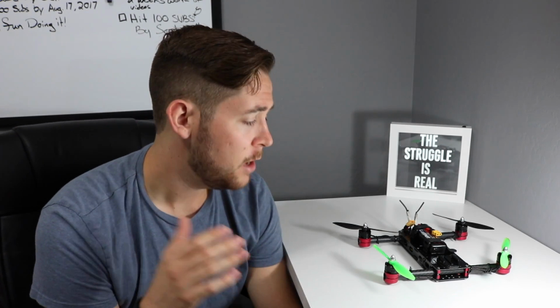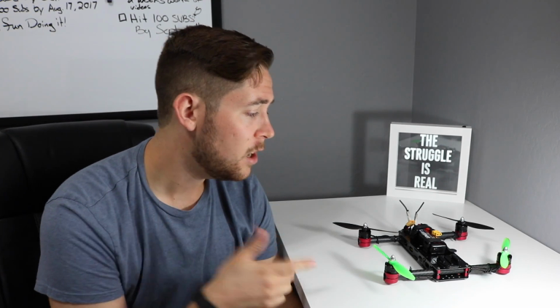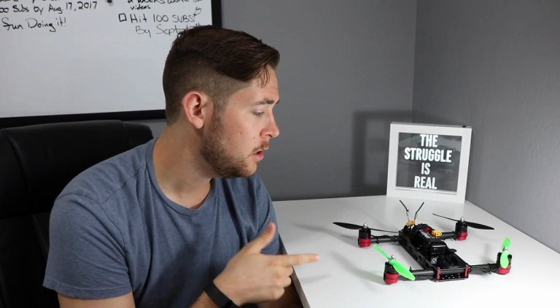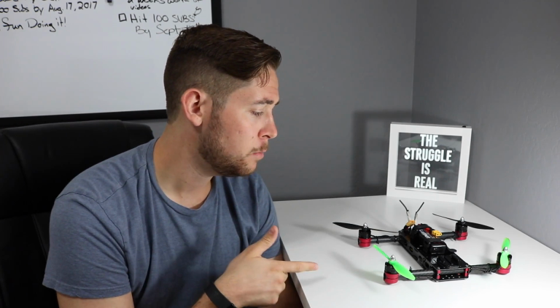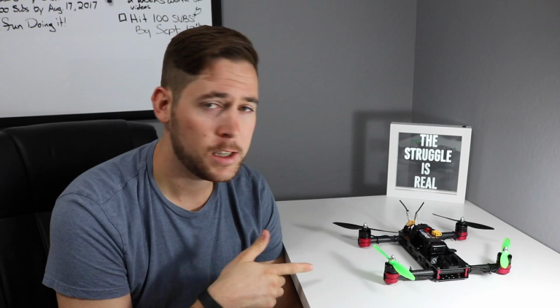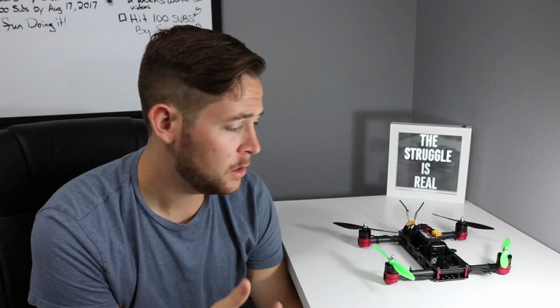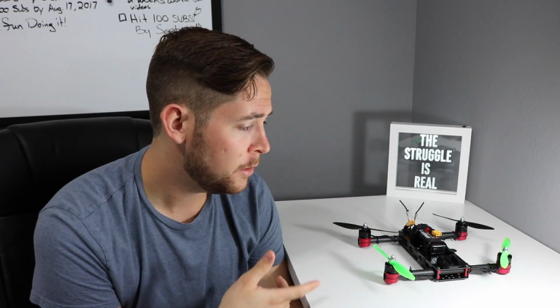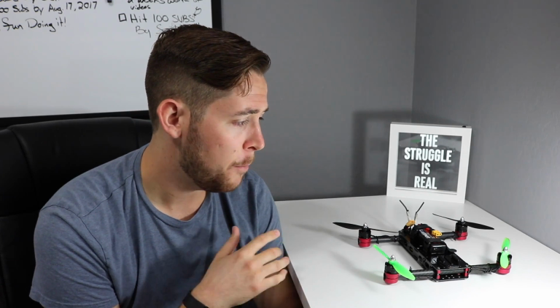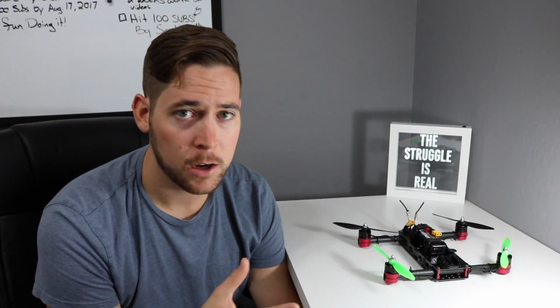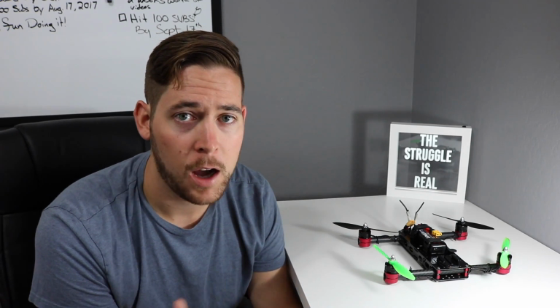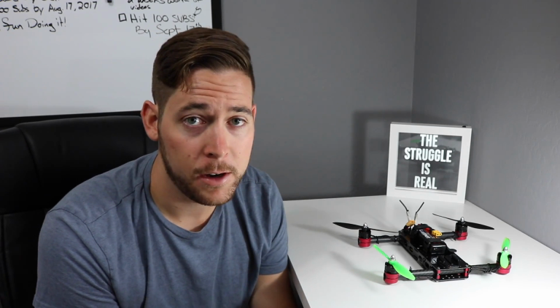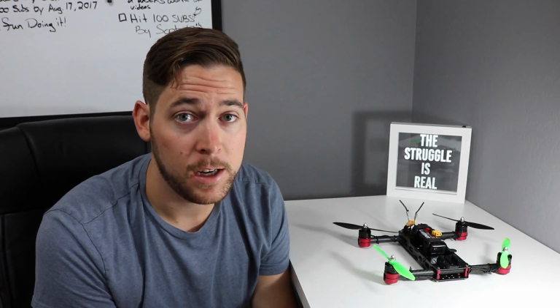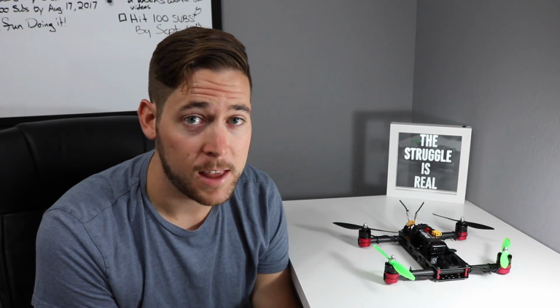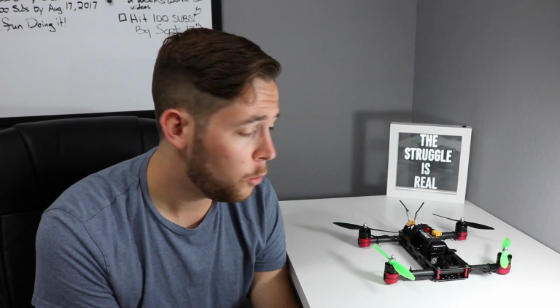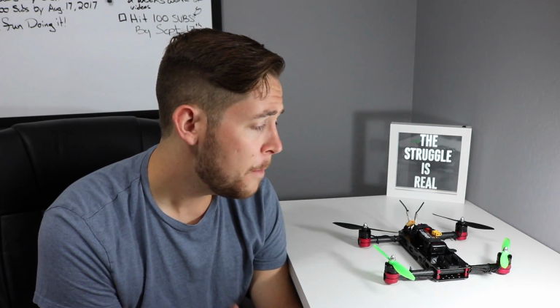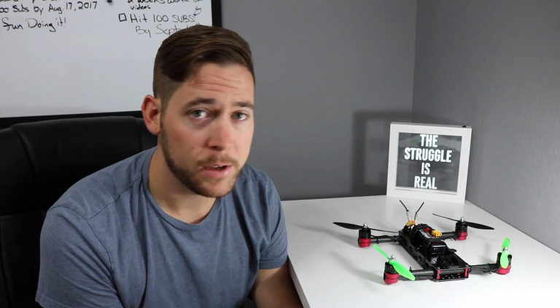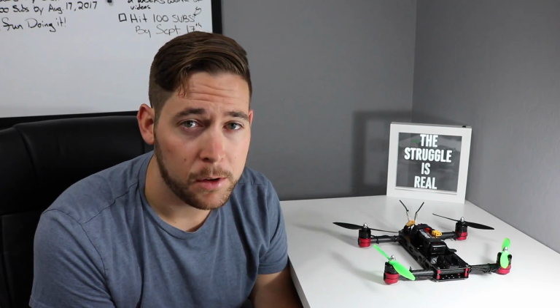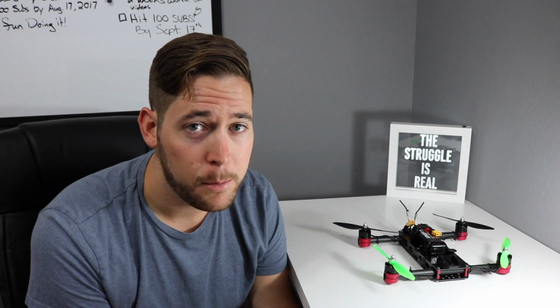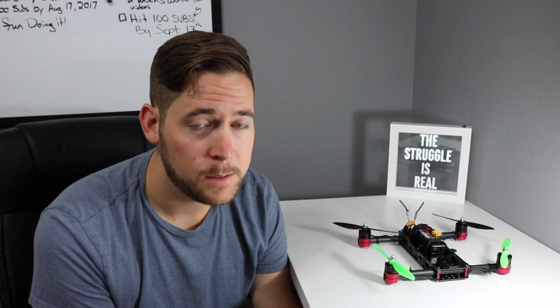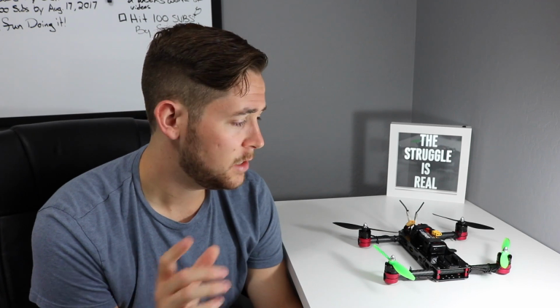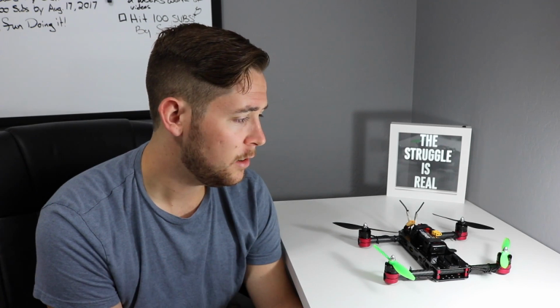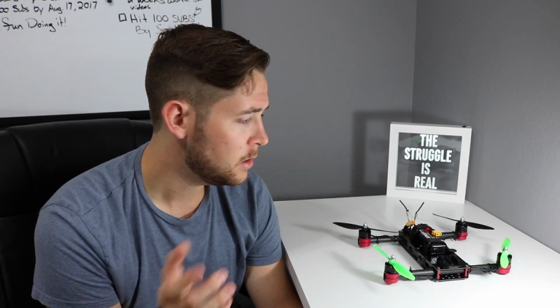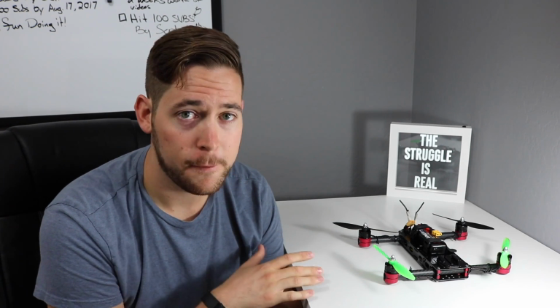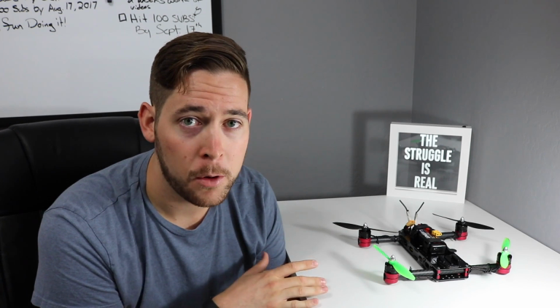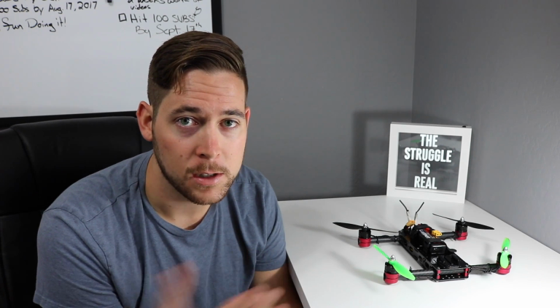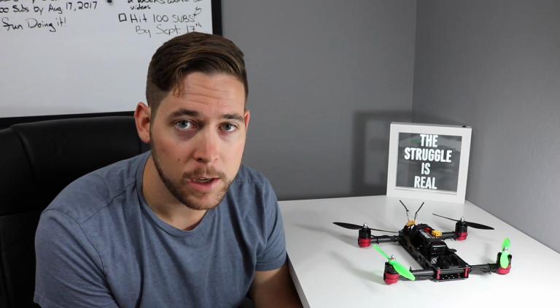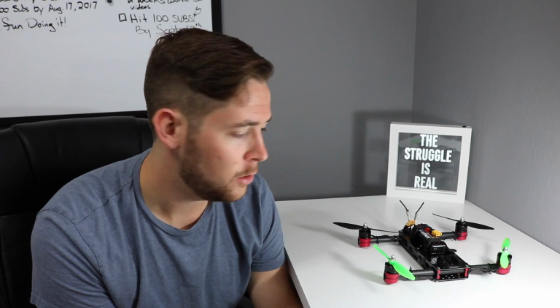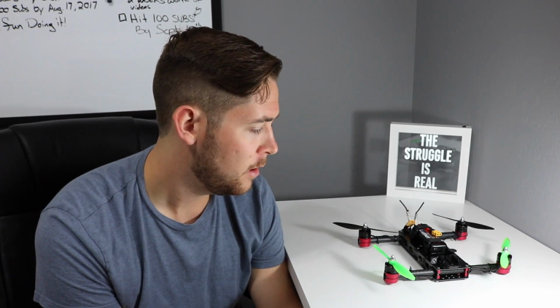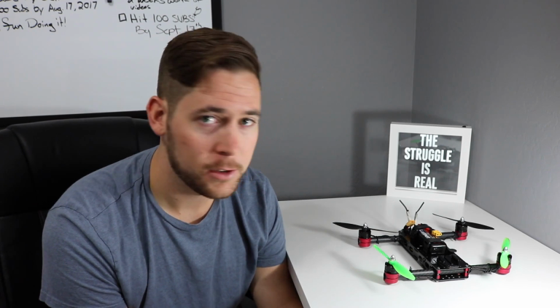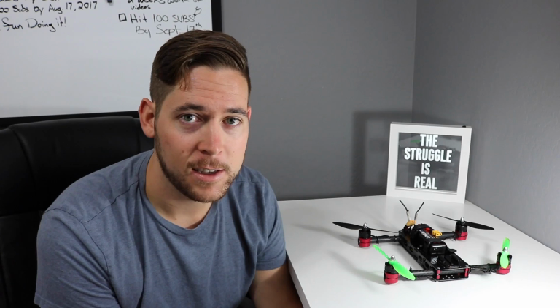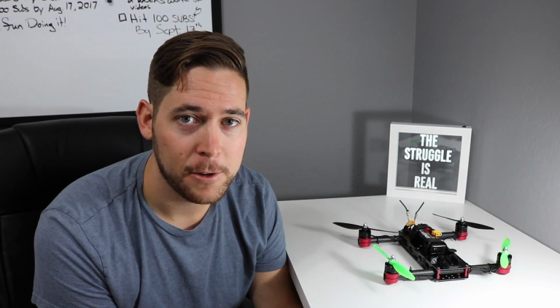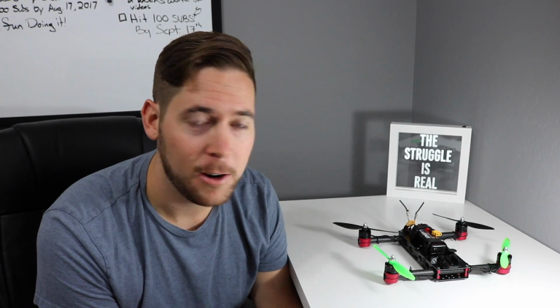It was a ton of fun to do this project. I was a little nervous about building a quadcopter — I've never done anything like that before. I built a couple of their airplanes, but that's a little different. This one's got four motors and no wings, so it falls right out of the sky if you don't get it right.